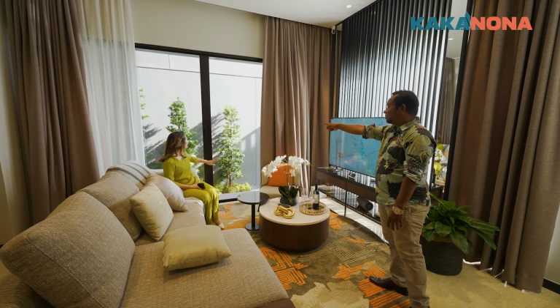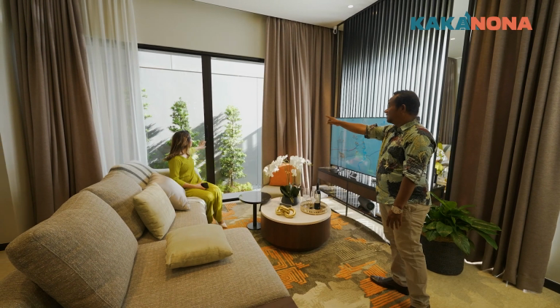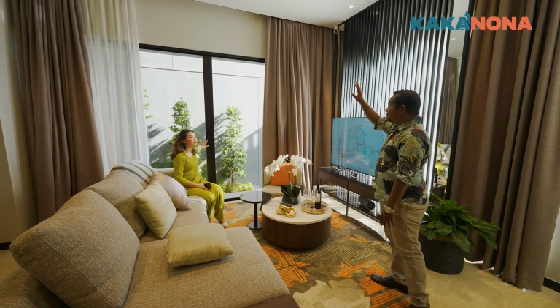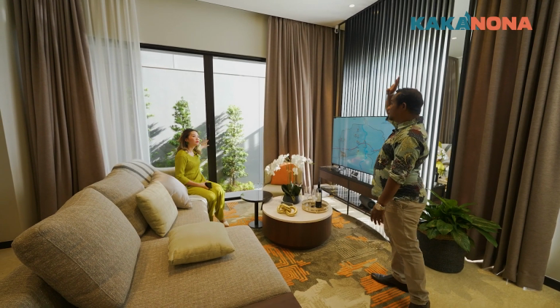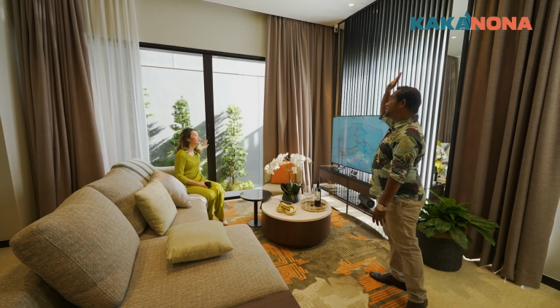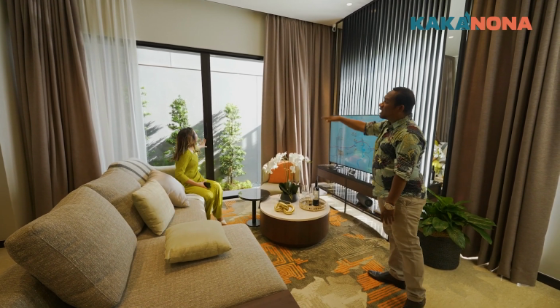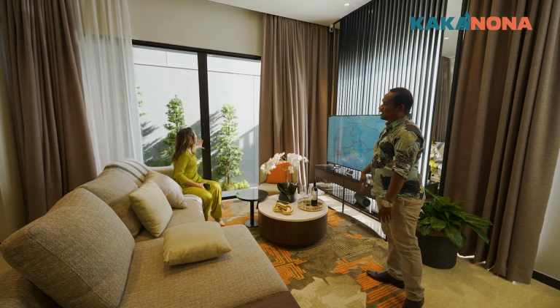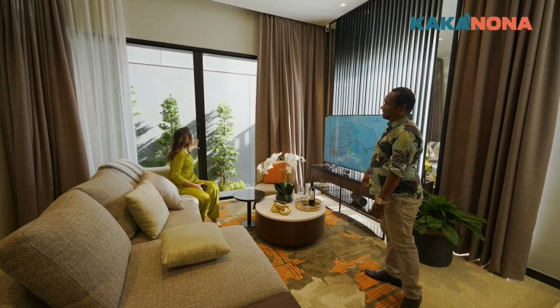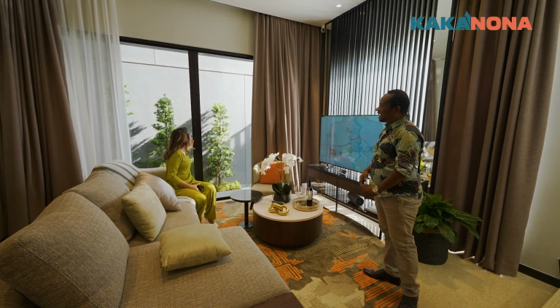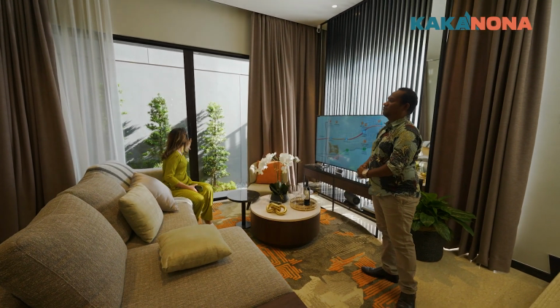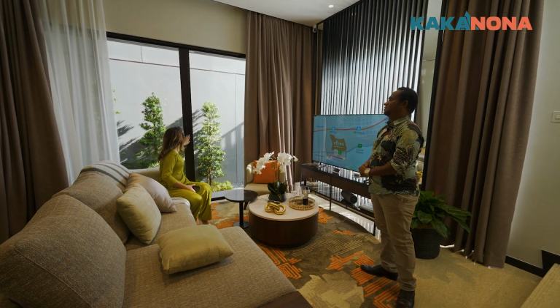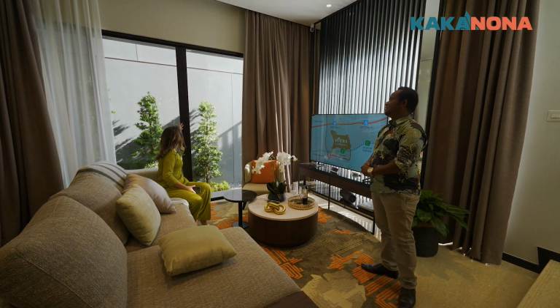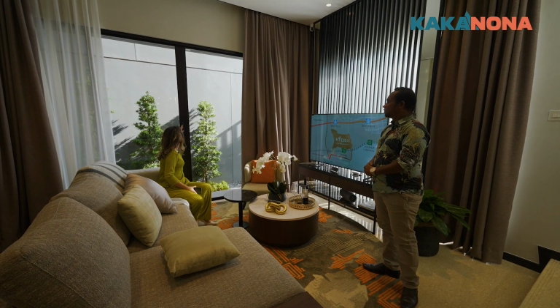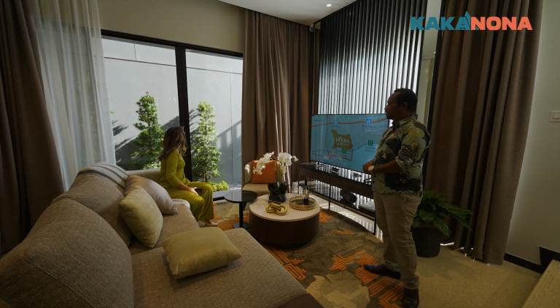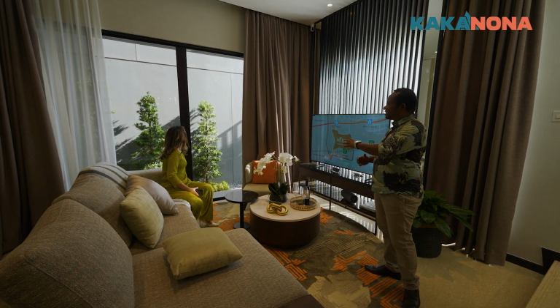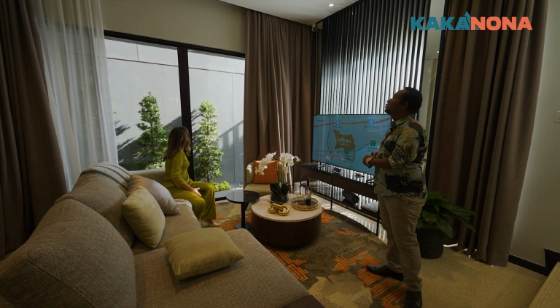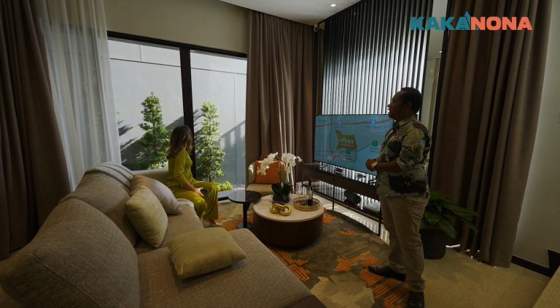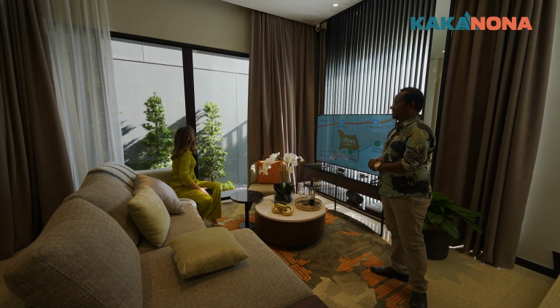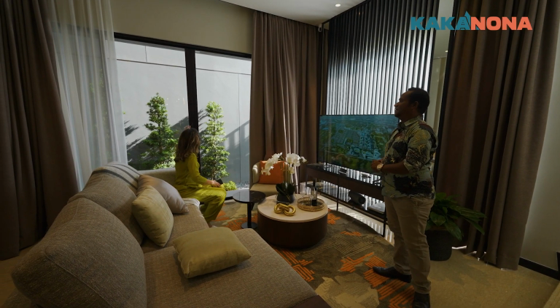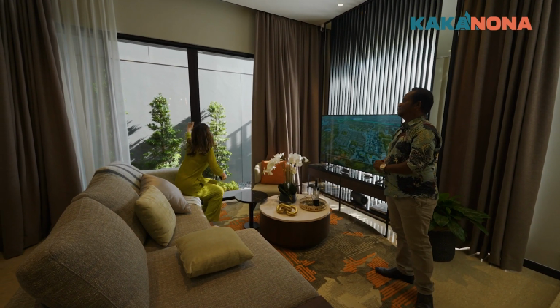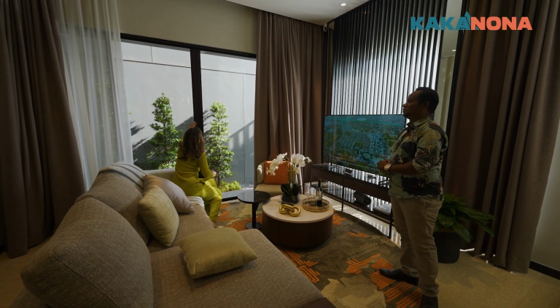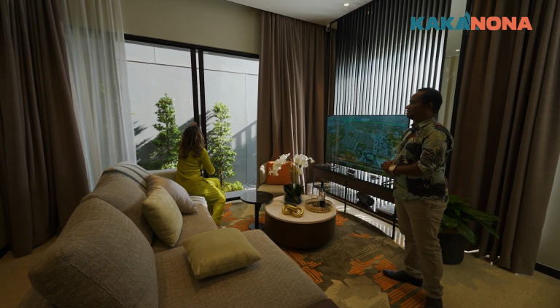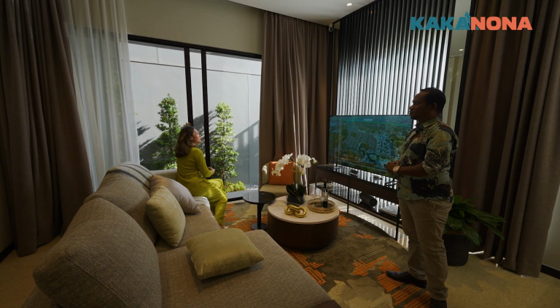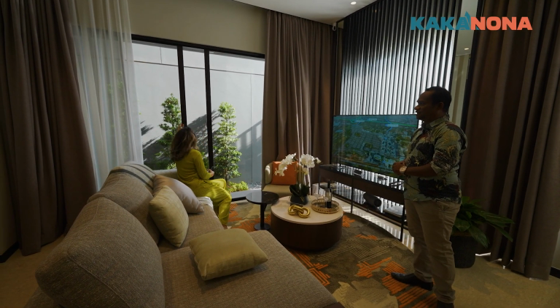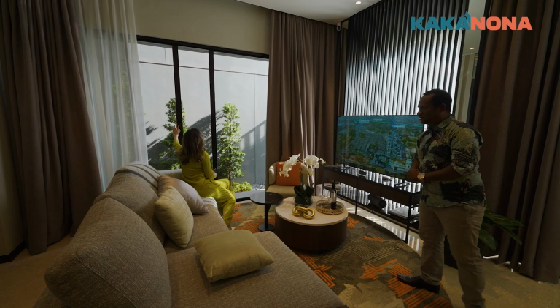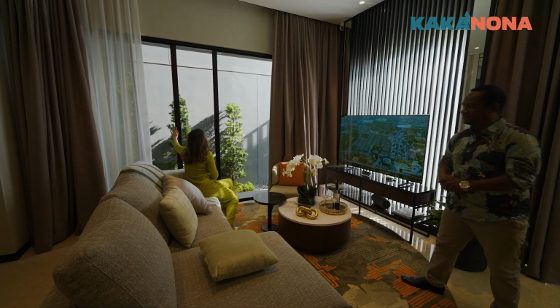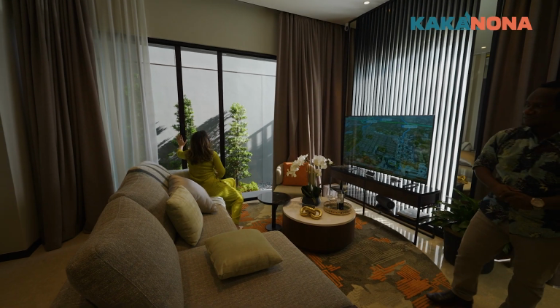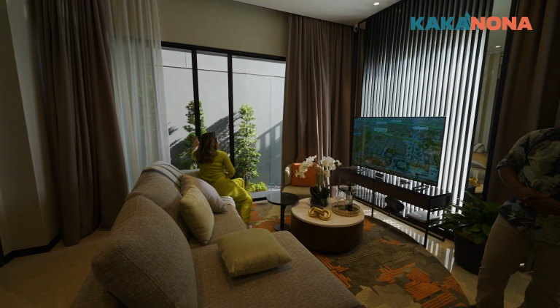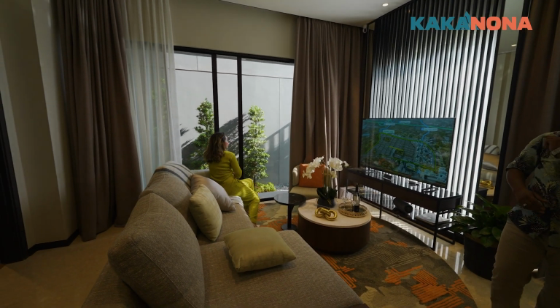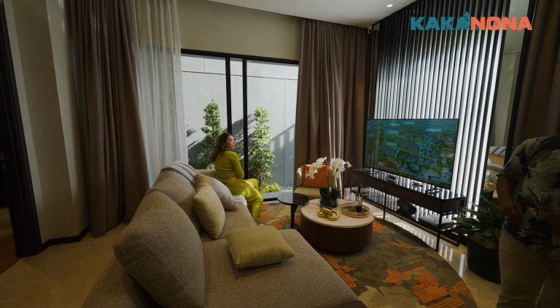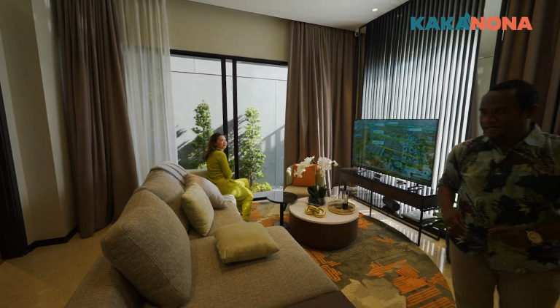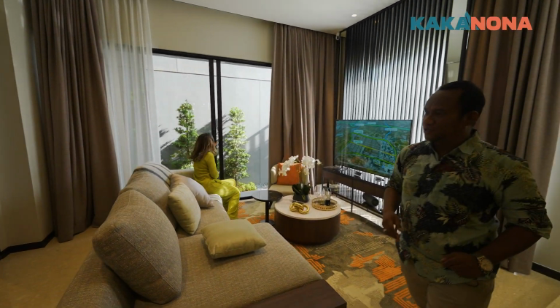Nah di sana ada bagian dari void nya Nona. Jadi bangunannya bisa di full in ke belakang. Ini sliding door ya kak? Betul, lihat ini sudah sliding door. Coba Nona buka. Bagus ya kak ya? Bagus loh, baru beli. Keren sih kak. Yuk kita lihat ke dalamnya Nona yuk.